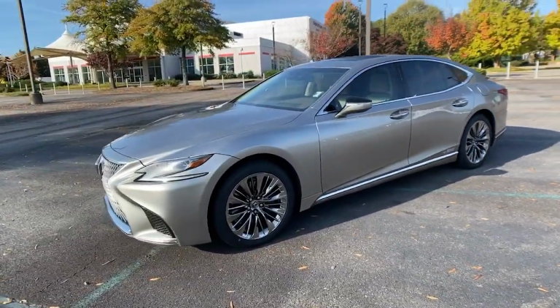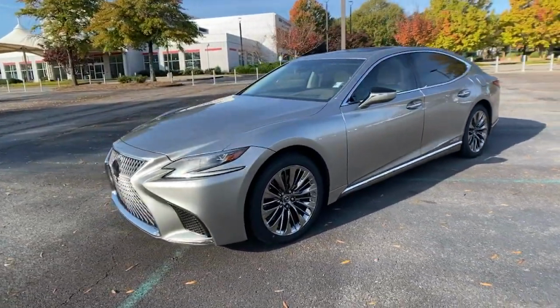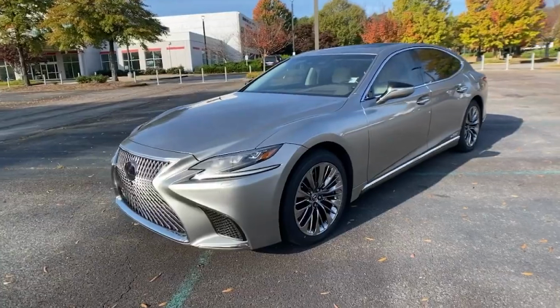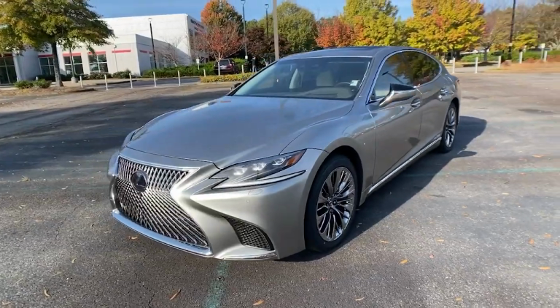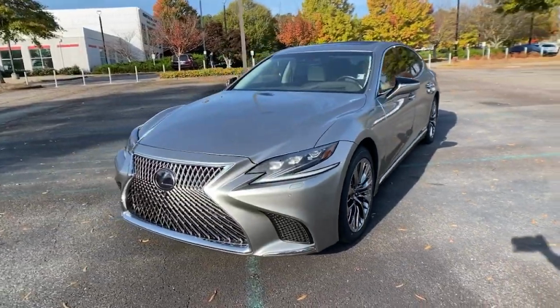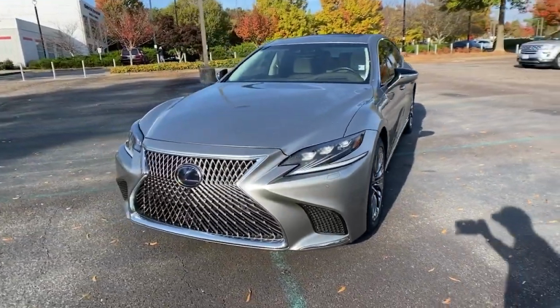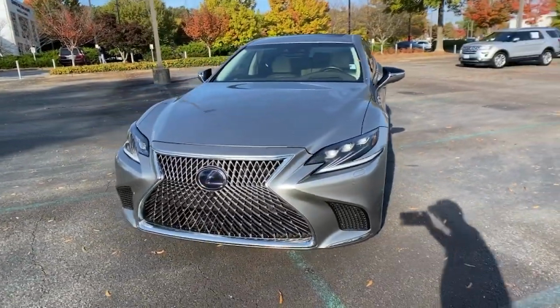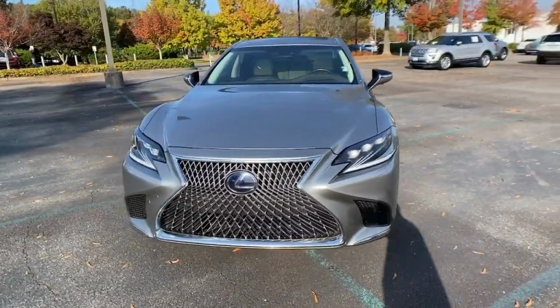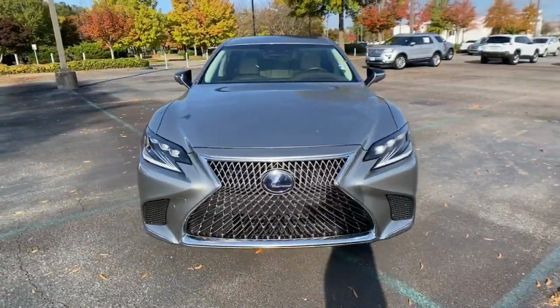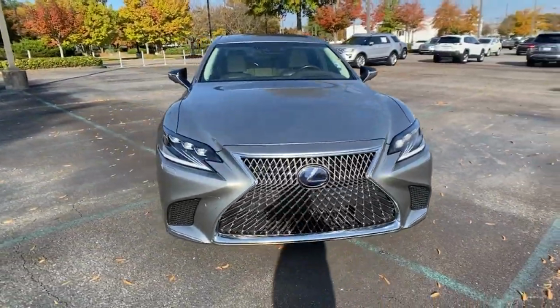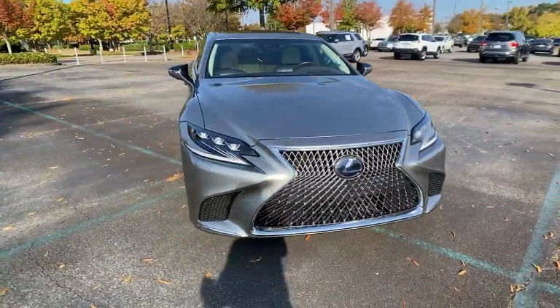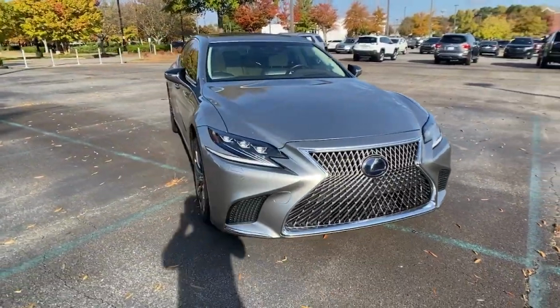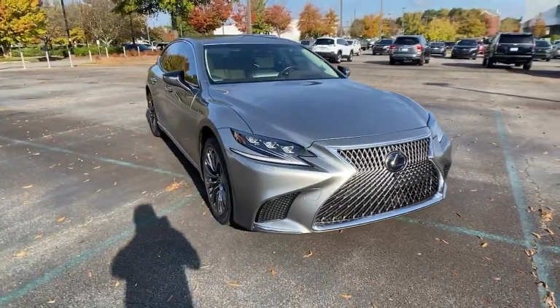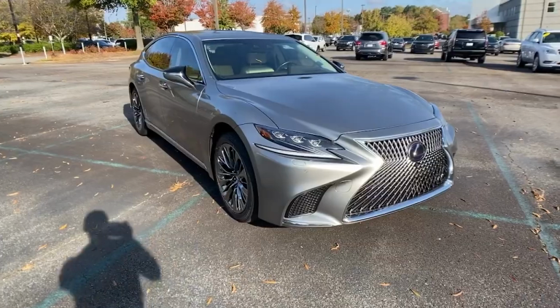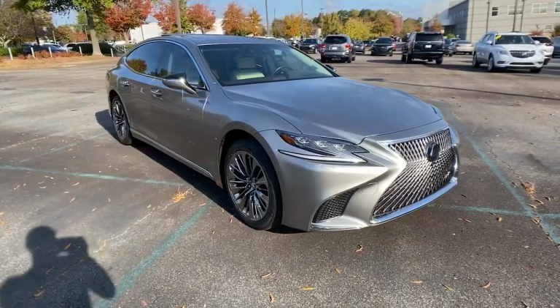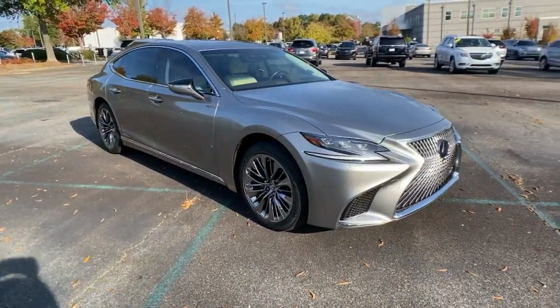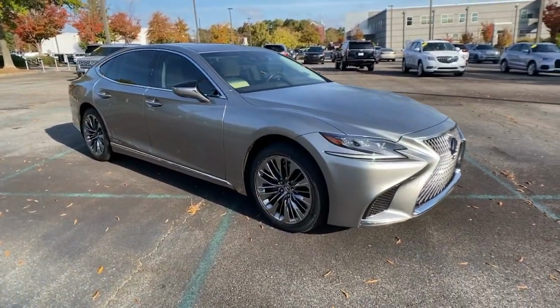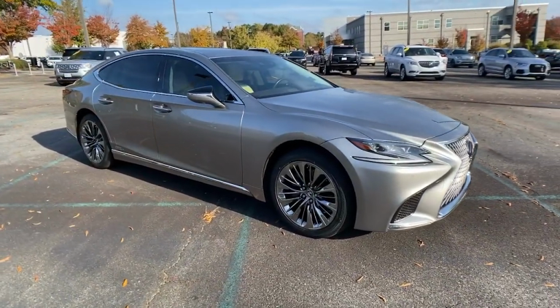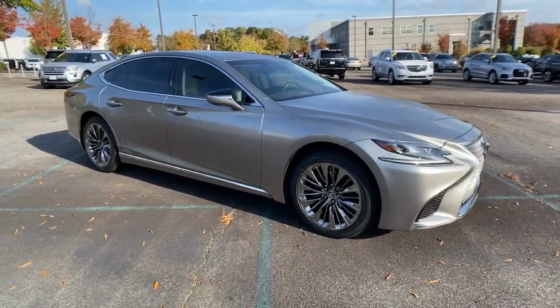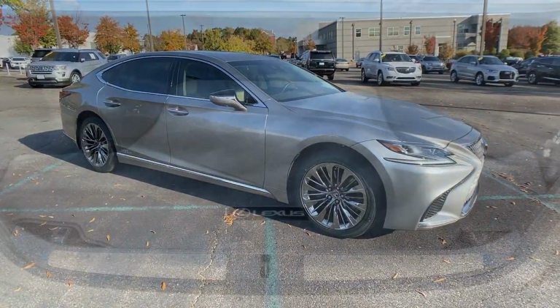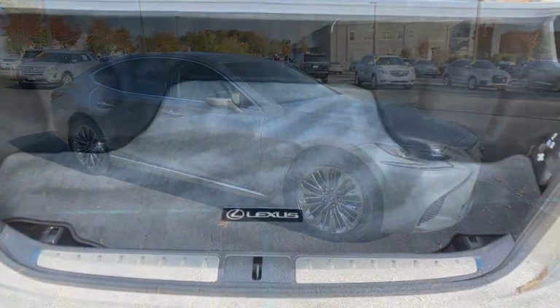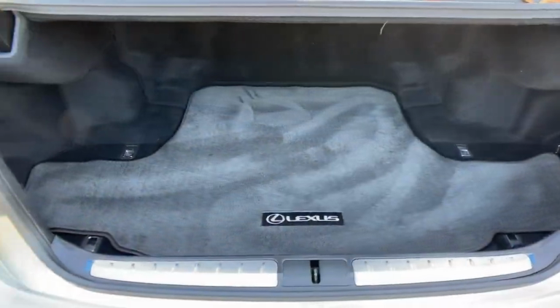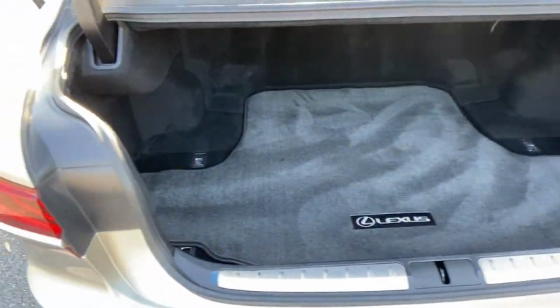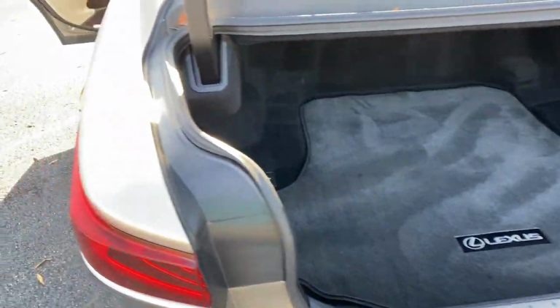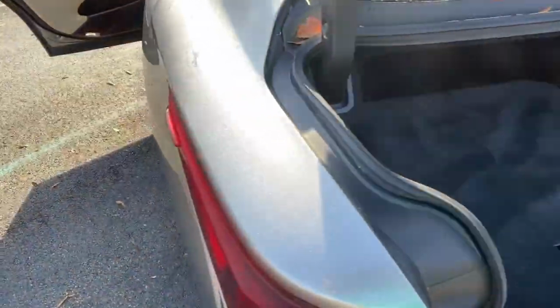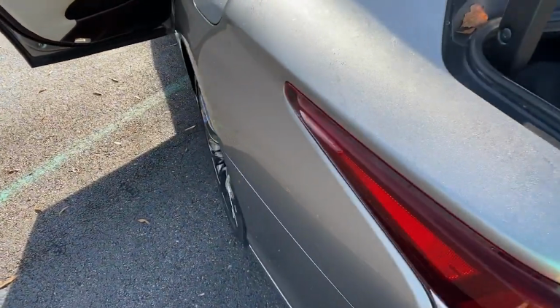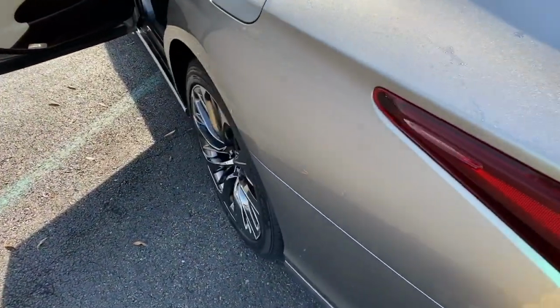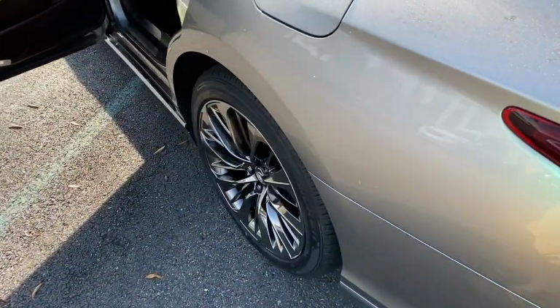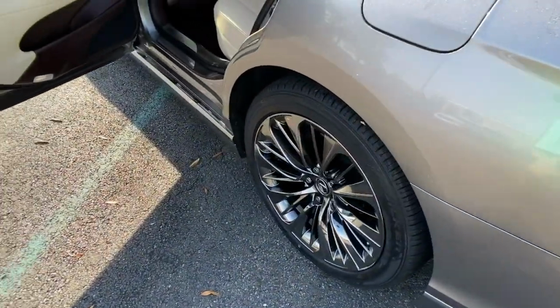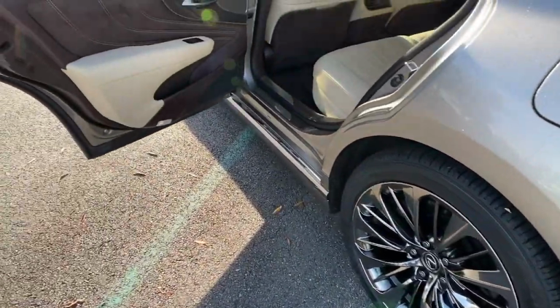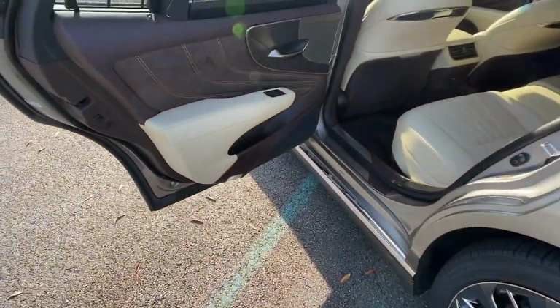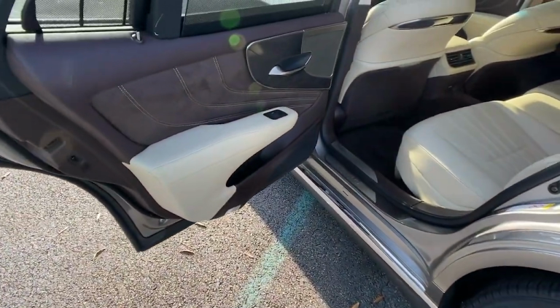The following are some of this vehicle's highlighted options: navigation system, electronic stability control, seat memory, trip computer, power windows, bucket seats, four-wheel disc brakes, and power steering.